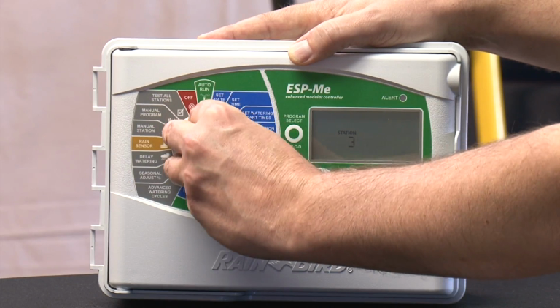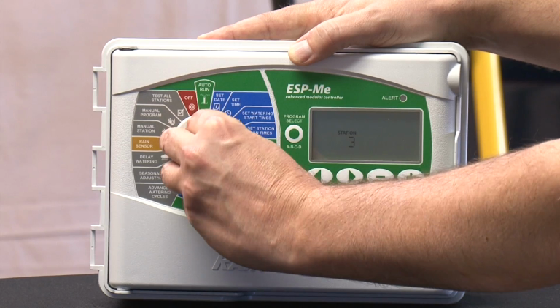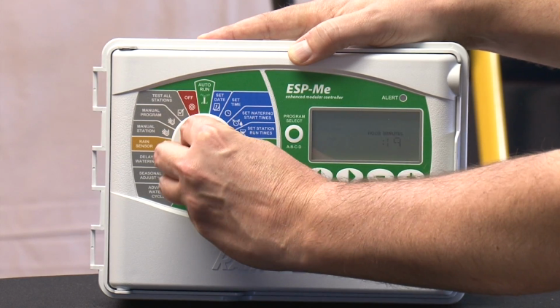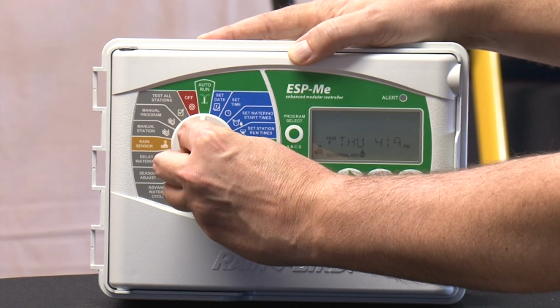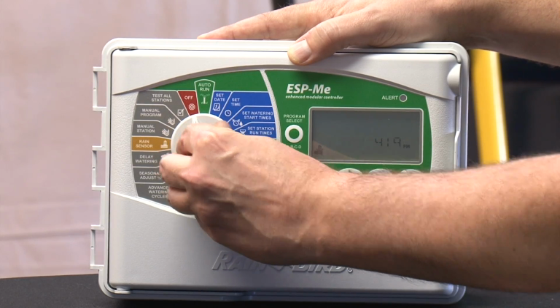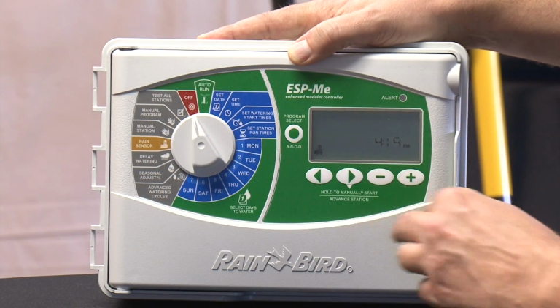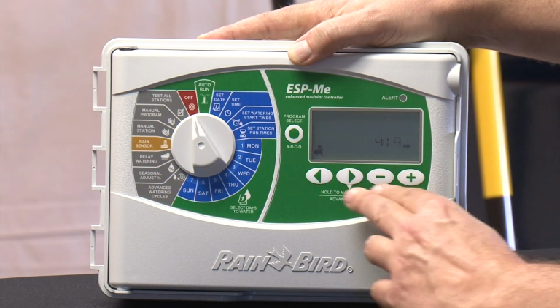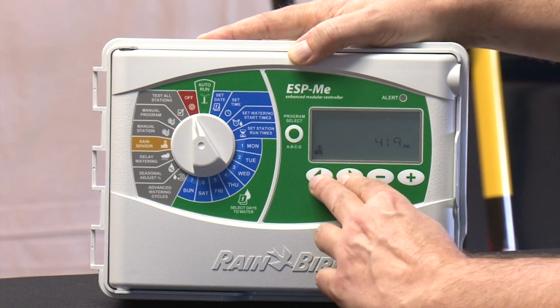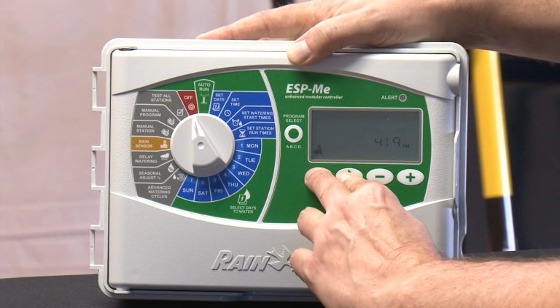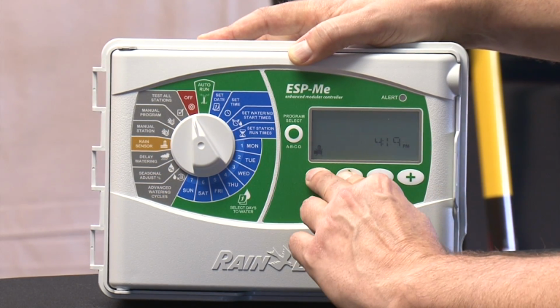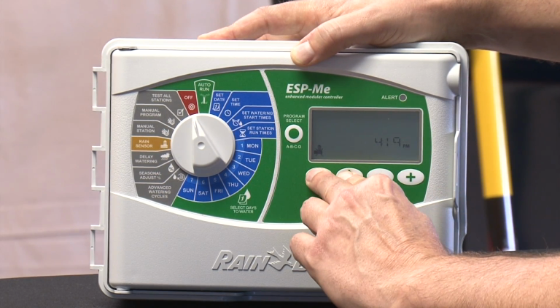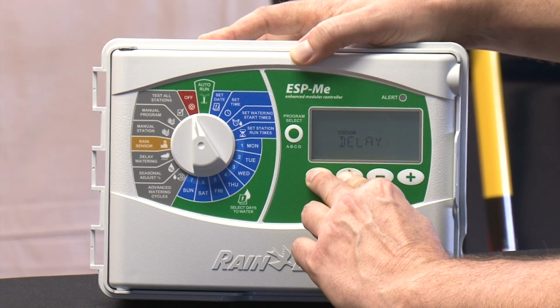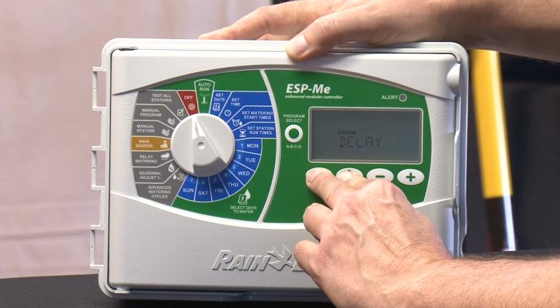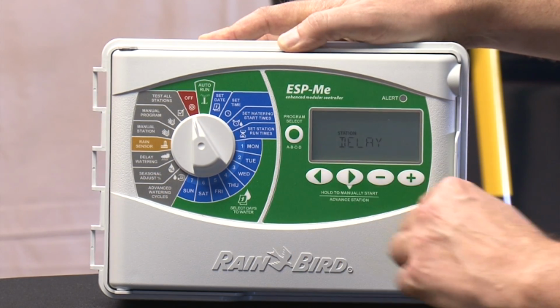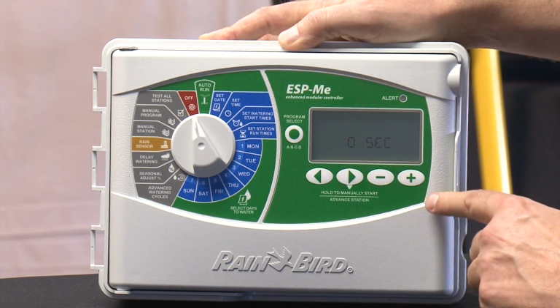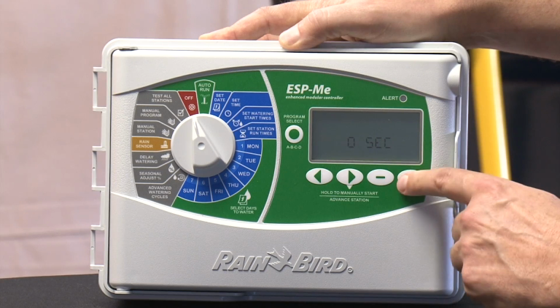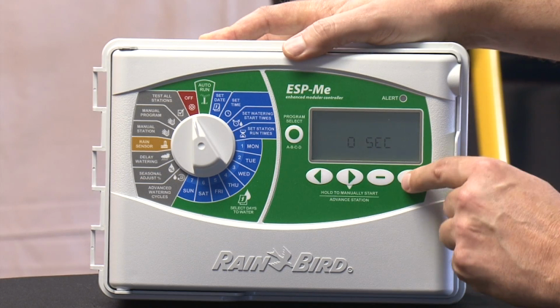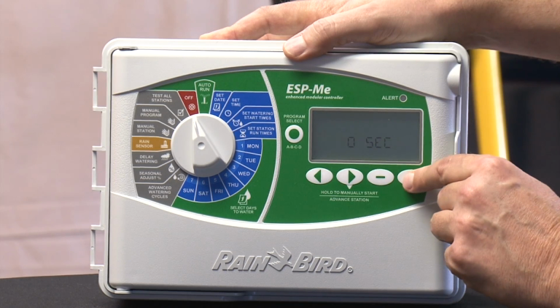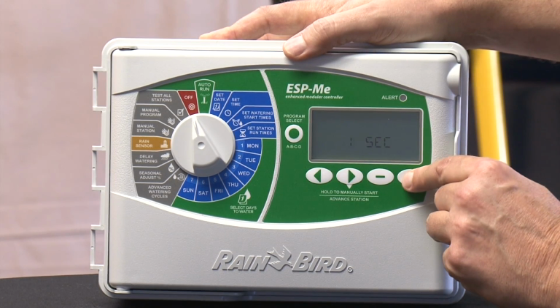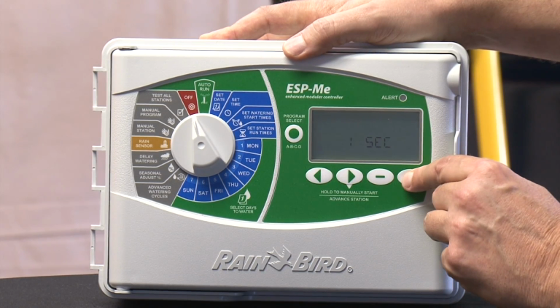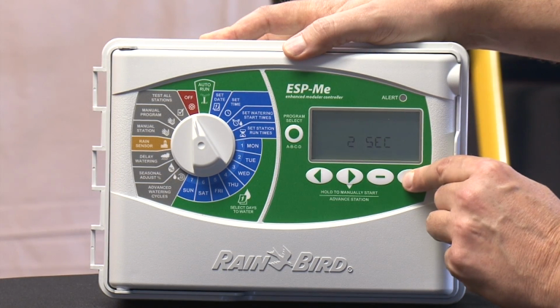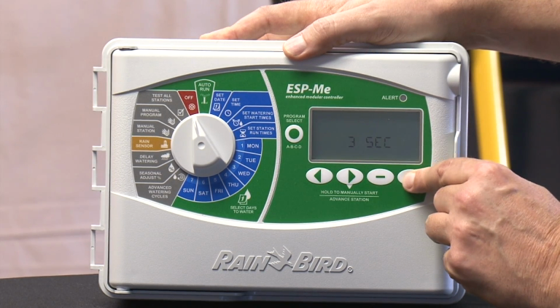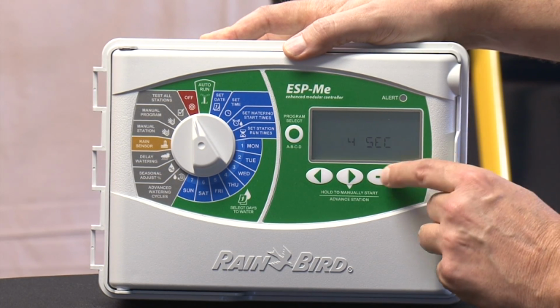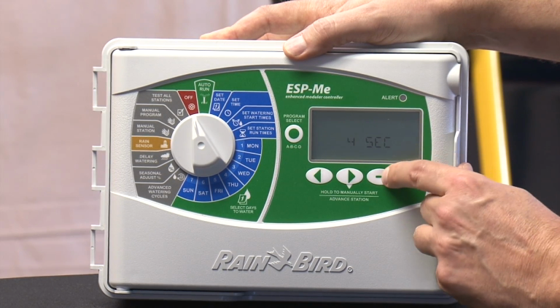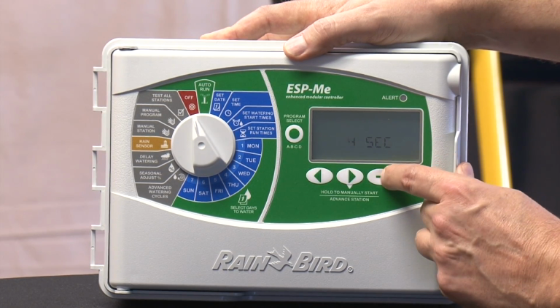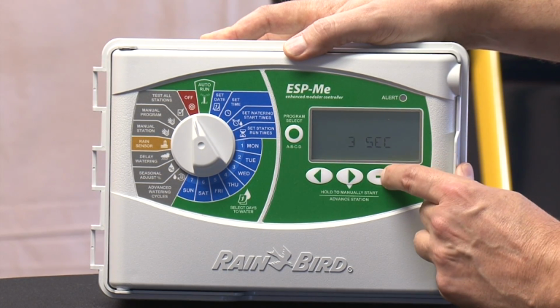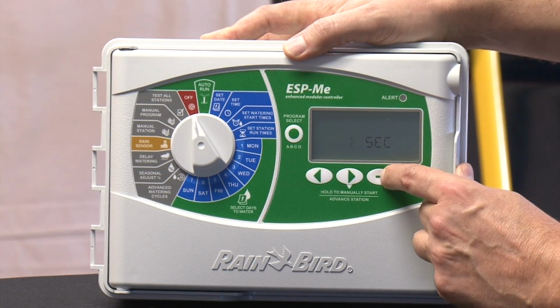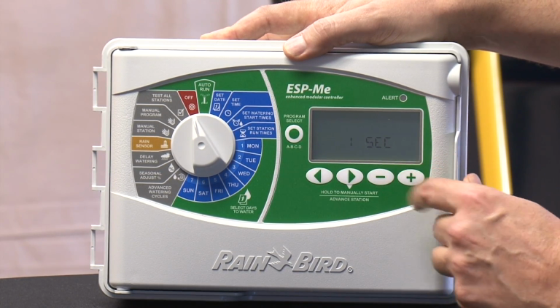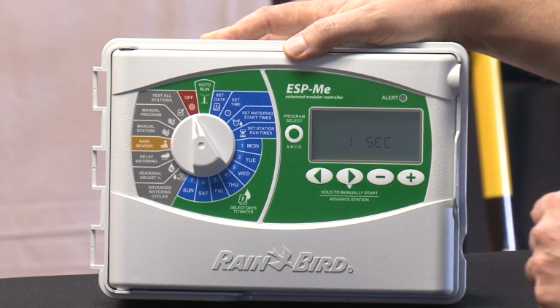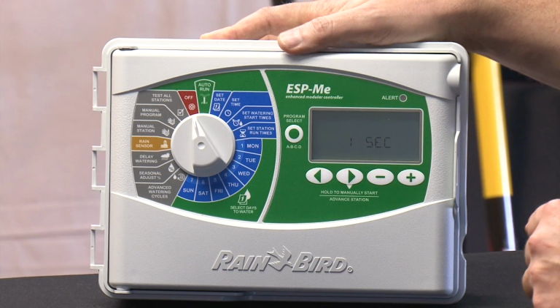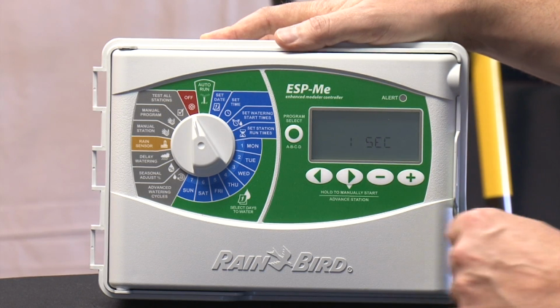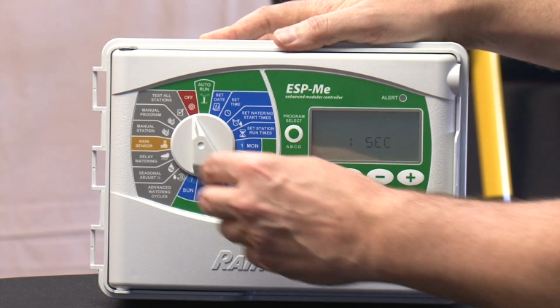If you go to the off position and go into the hidden features, you can set a delay time between watering stations. So if you have some slow-closing valves and you want to set 10 seconds between watering, you can do that.